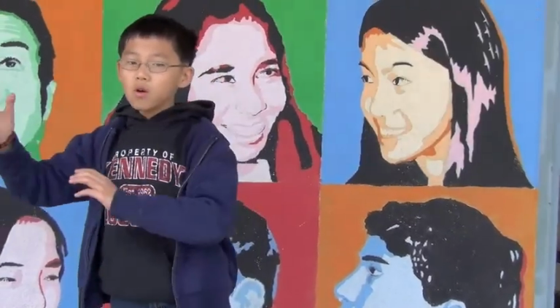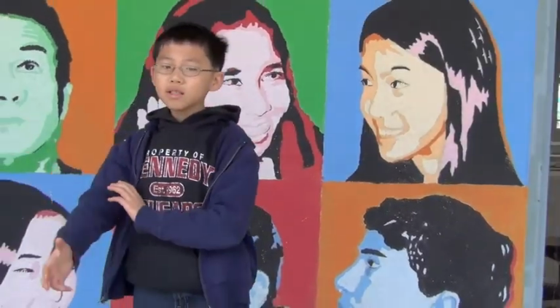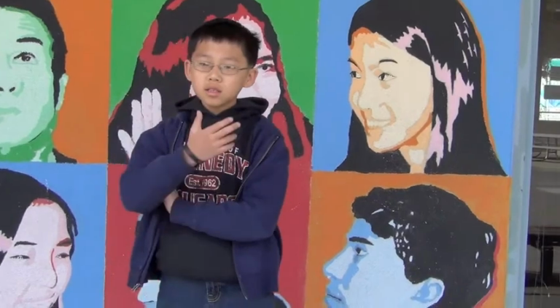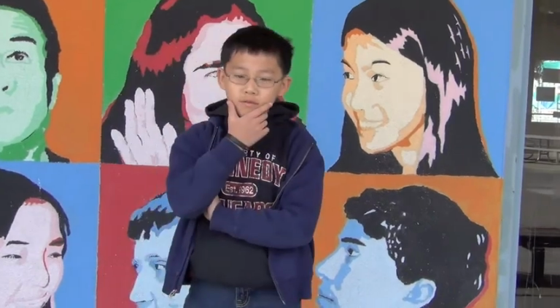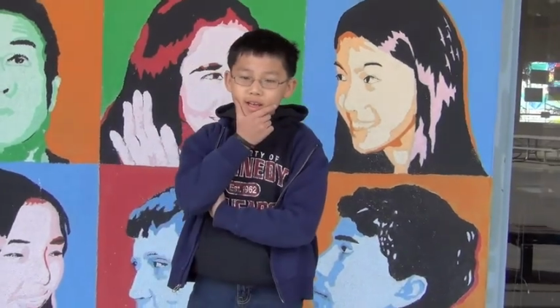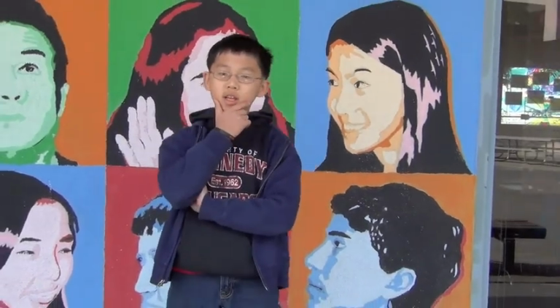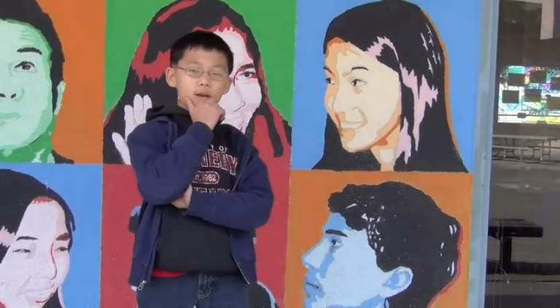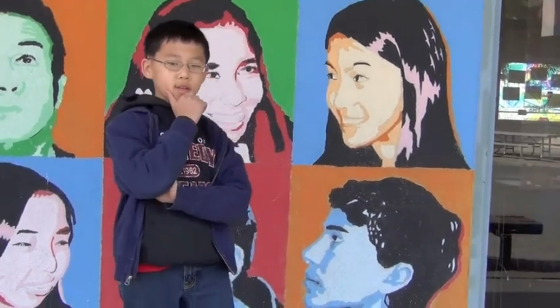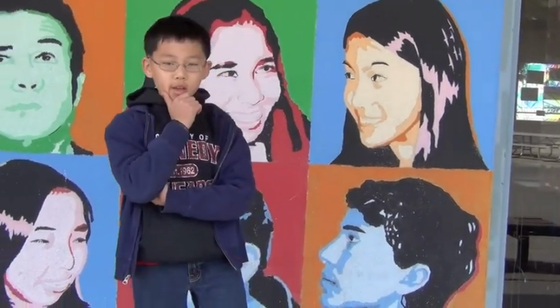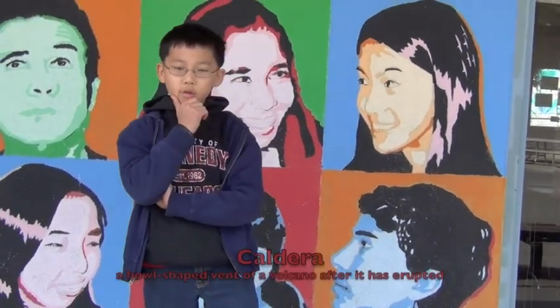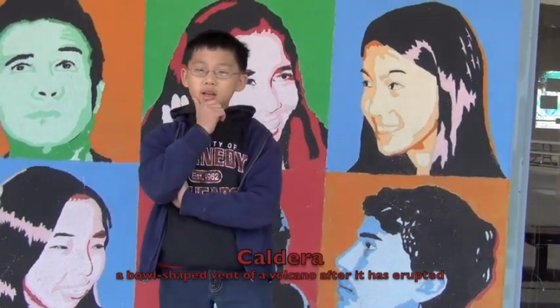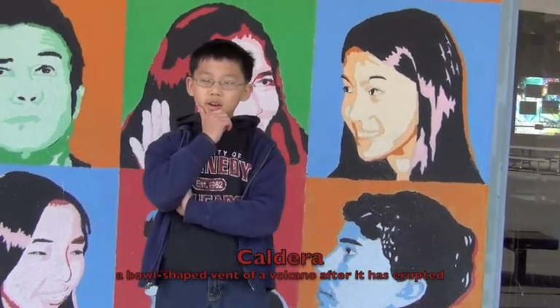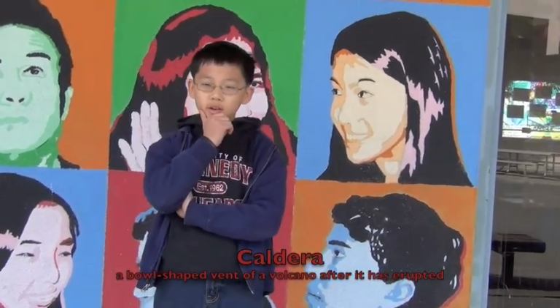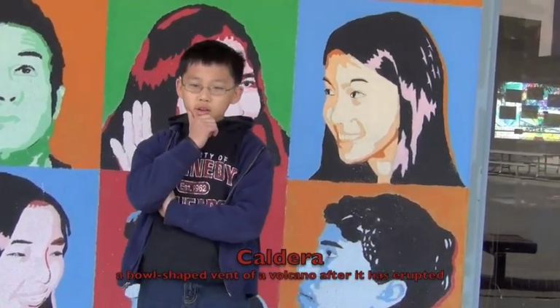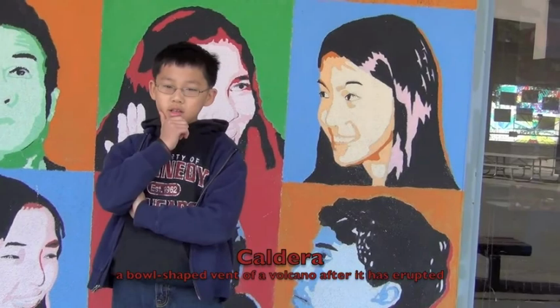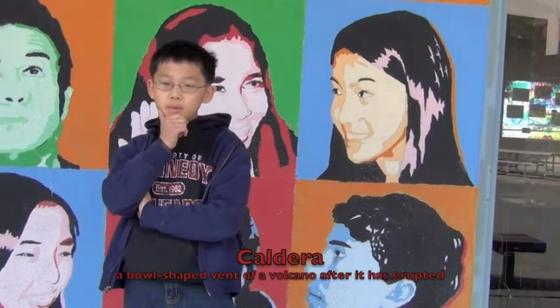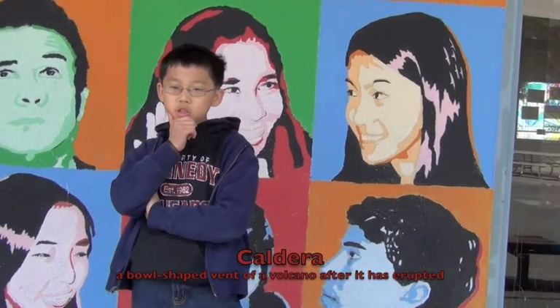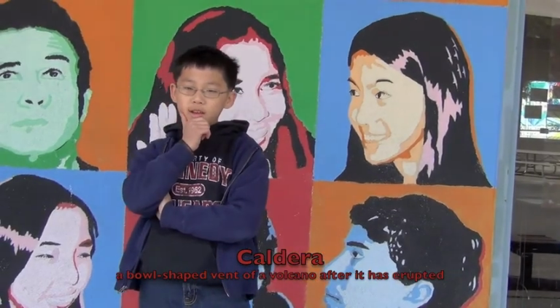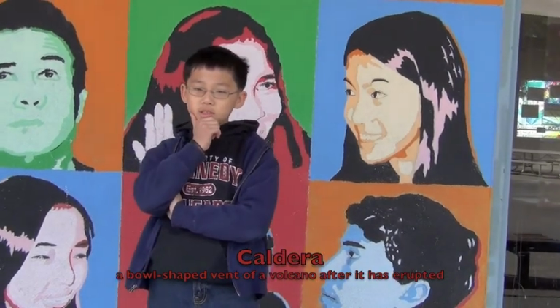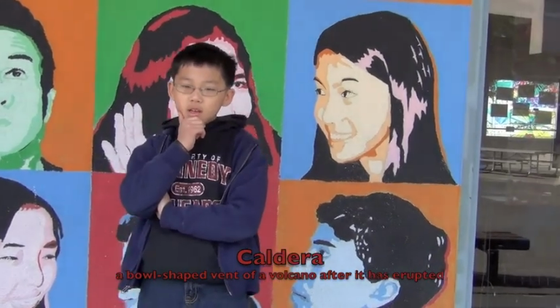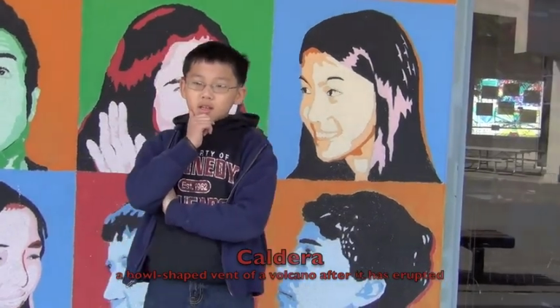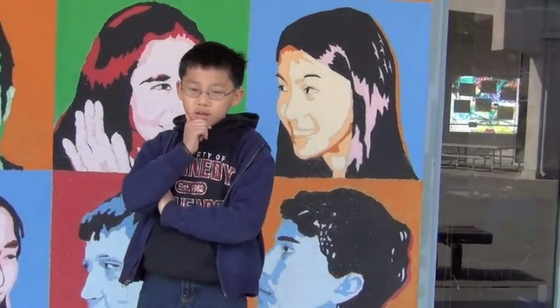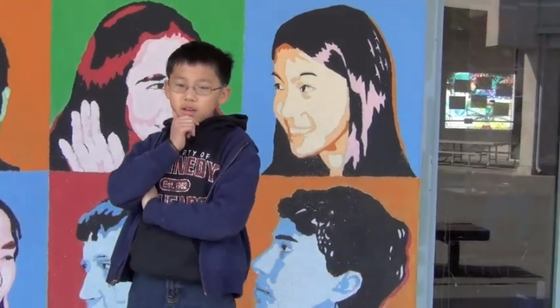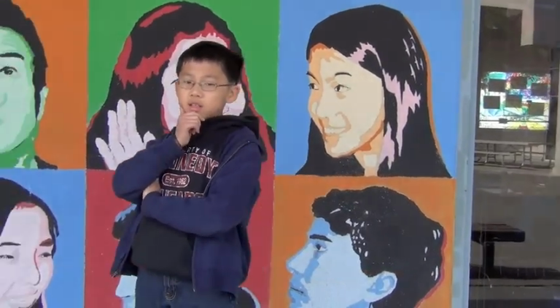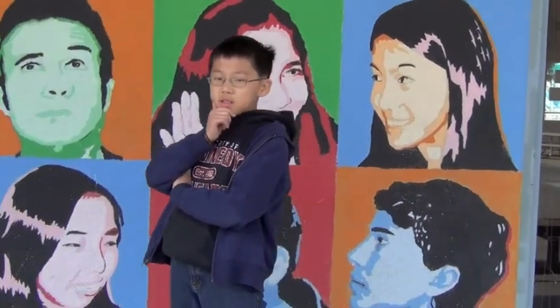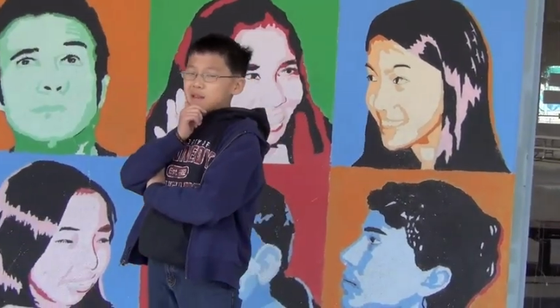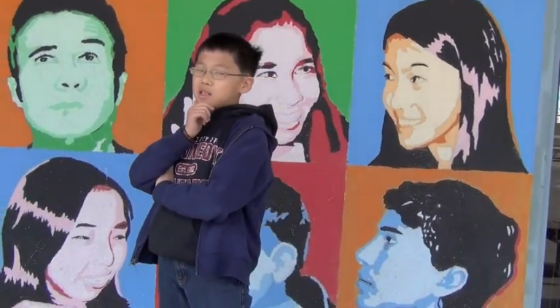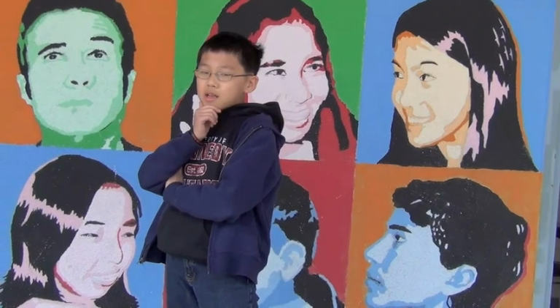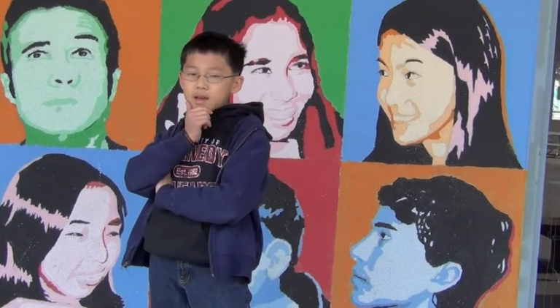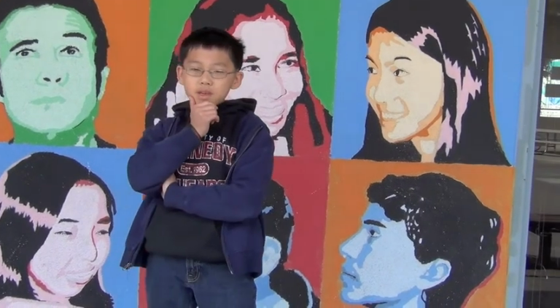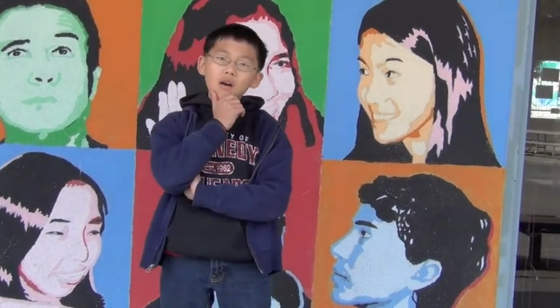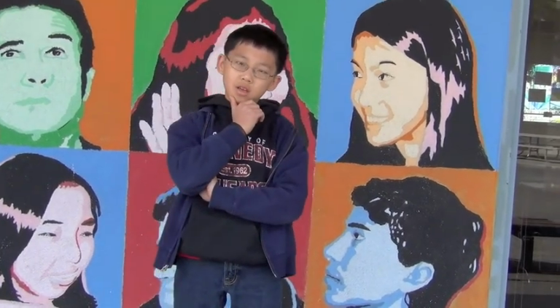Once the volcano is done erupting, it will form a caldera — a bowl-shaped vent. If there's still magma in it, it might become a lava lake.